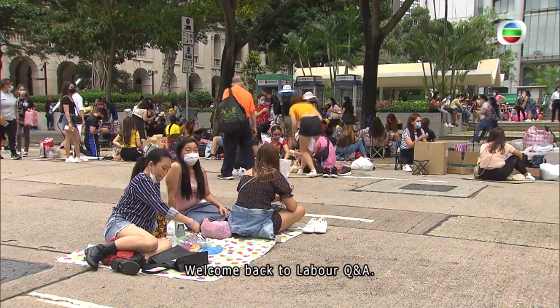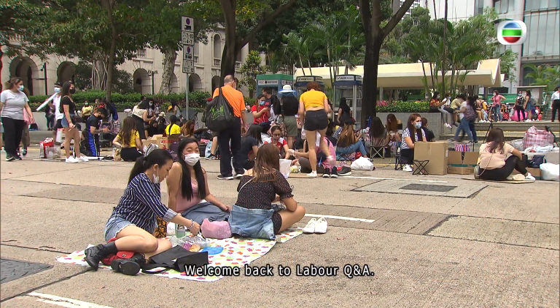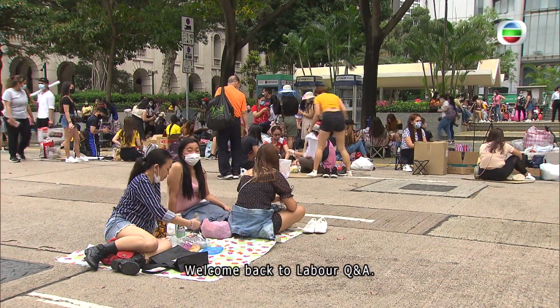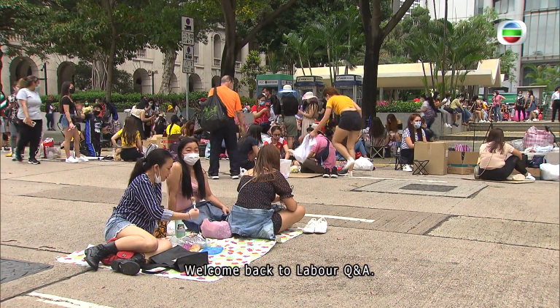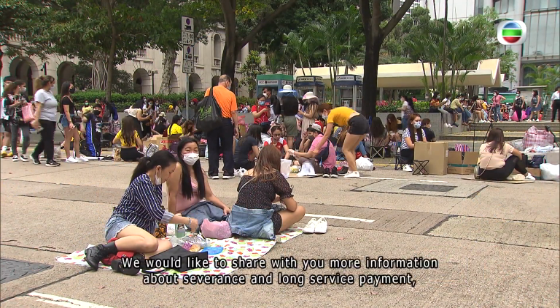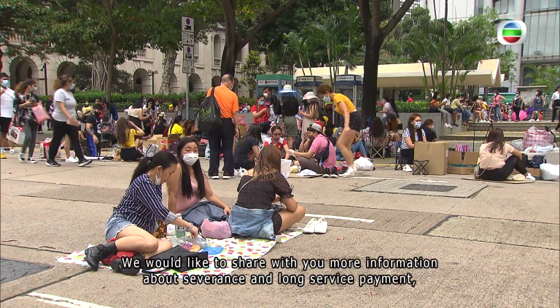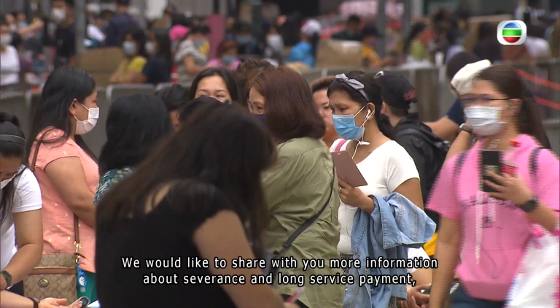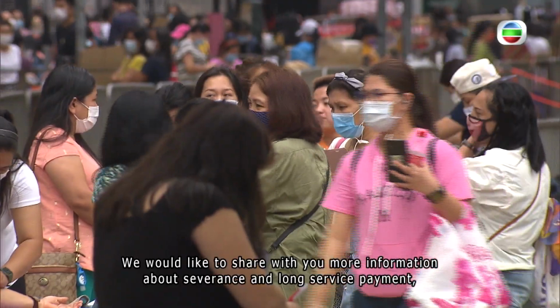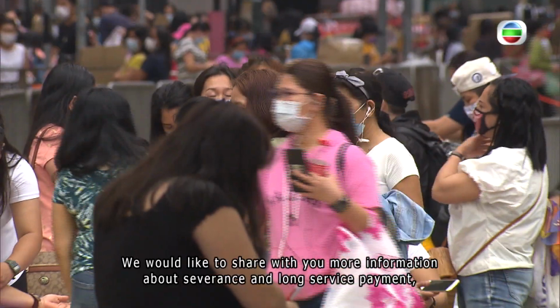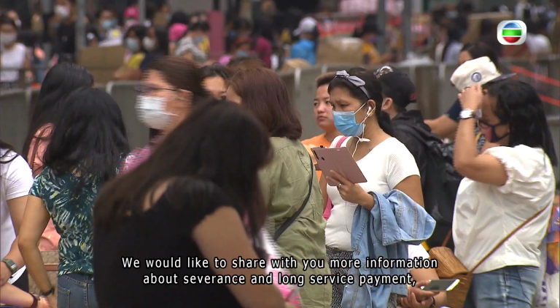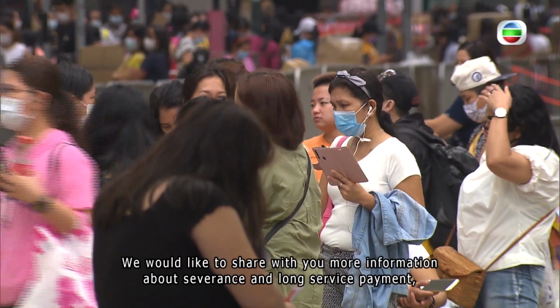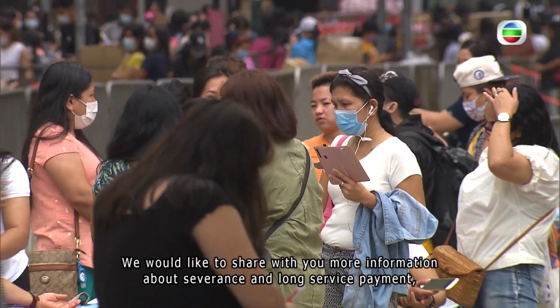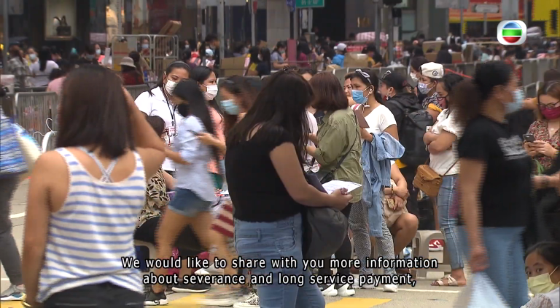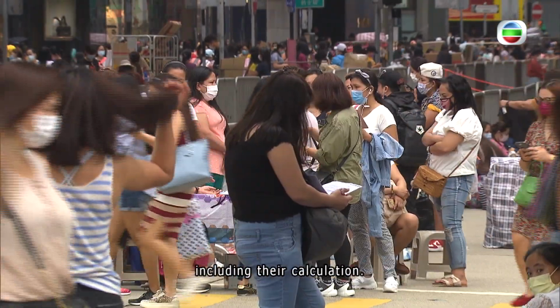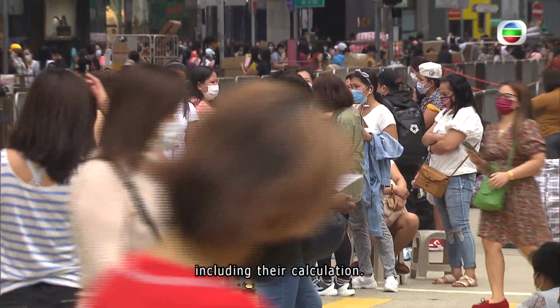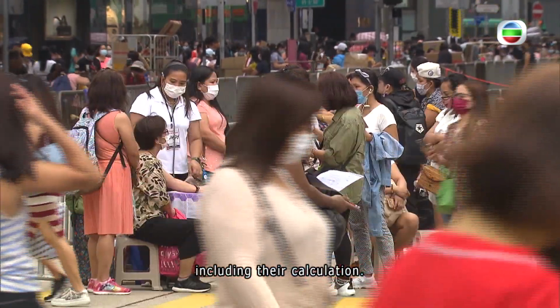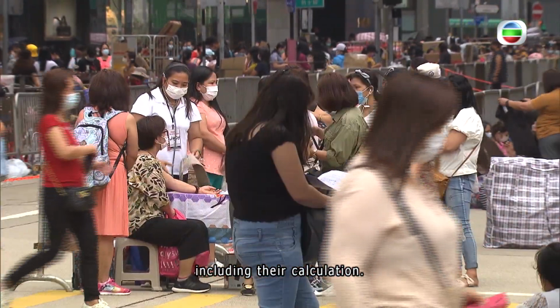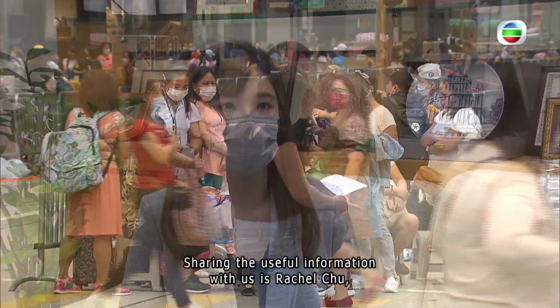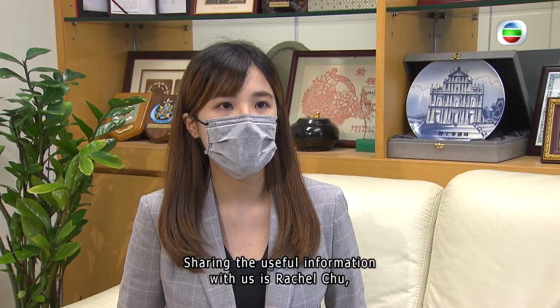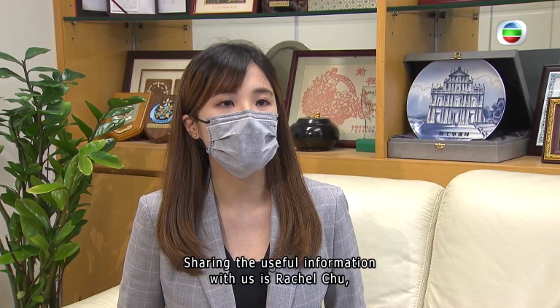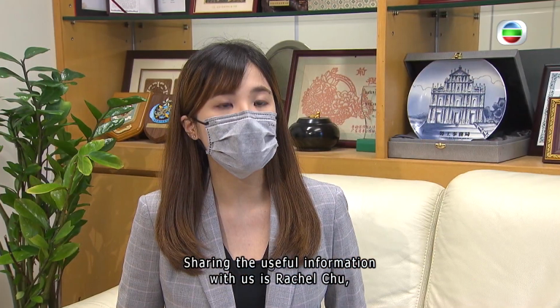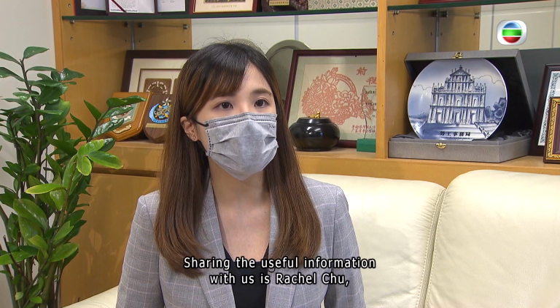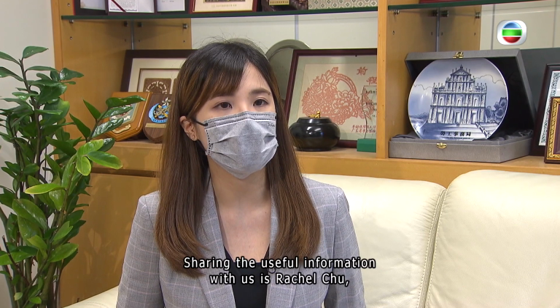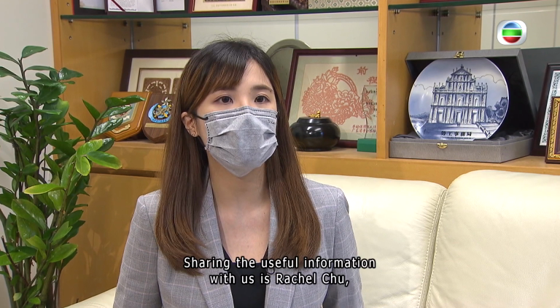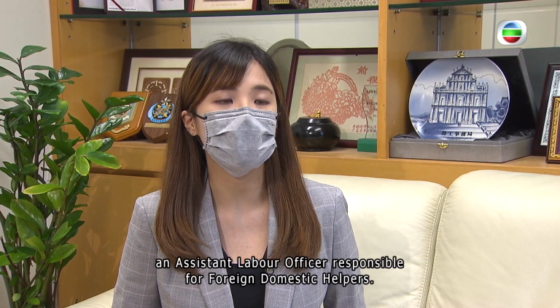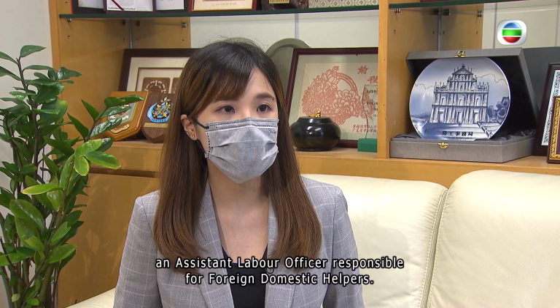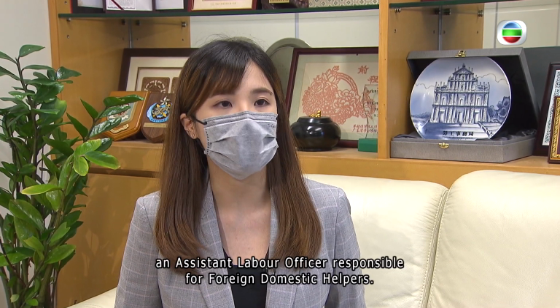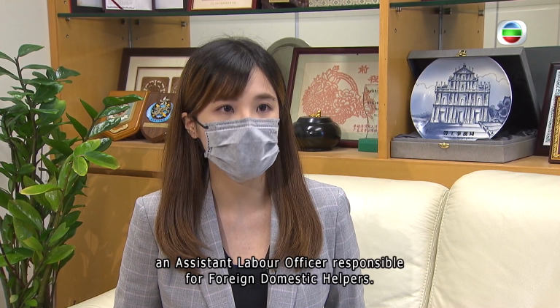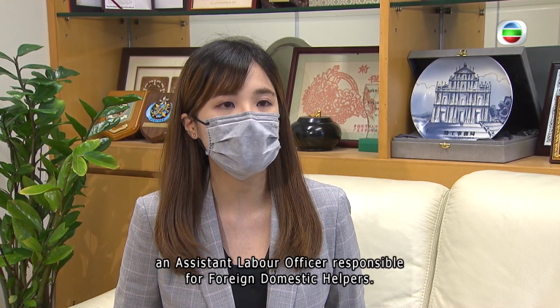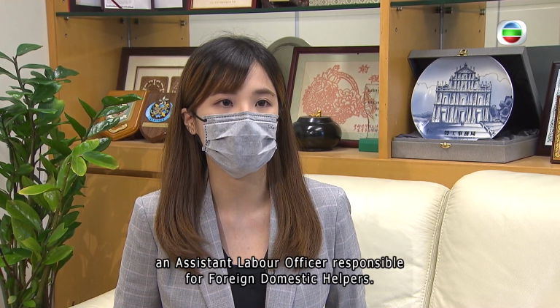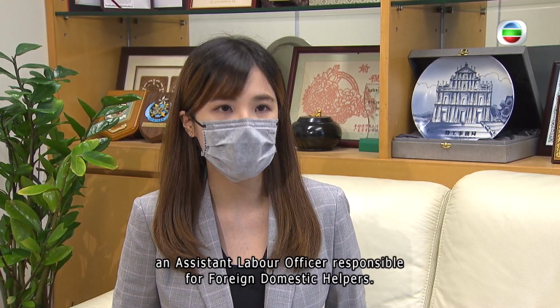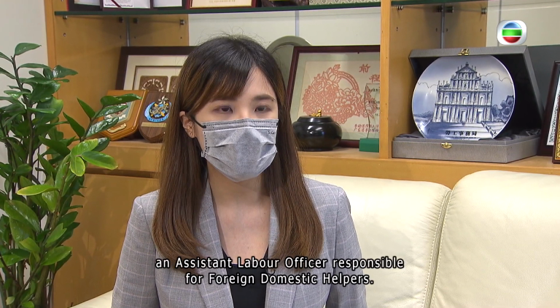Welcome back to Labor Q&A. We would like to share with you more information about severance and long service payment, including their calculation. Sharing the useful information with us is Rachel Chu, an assistant labor officer responsible for foreign domestic helpers.